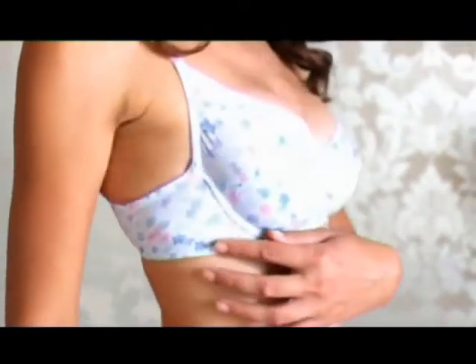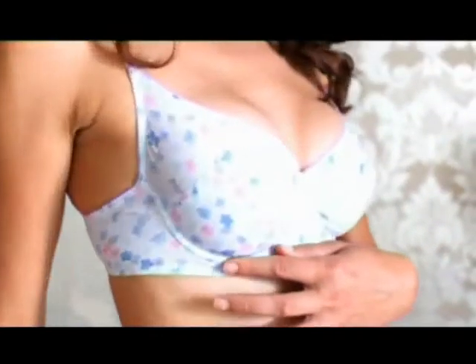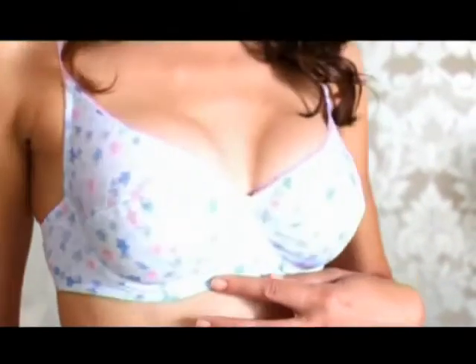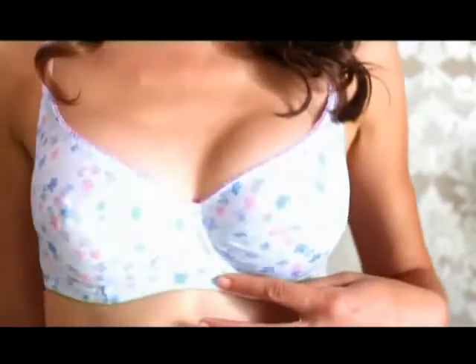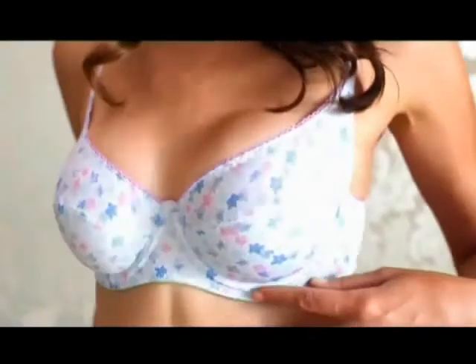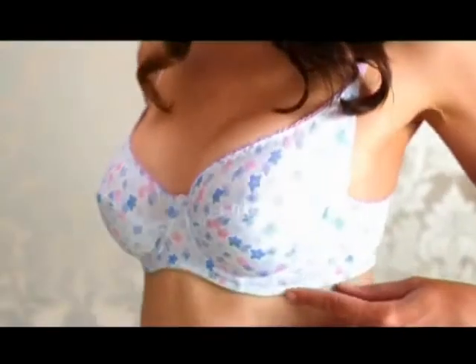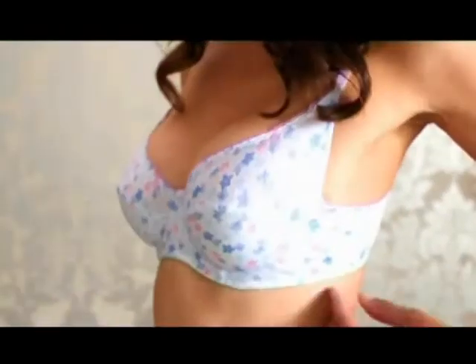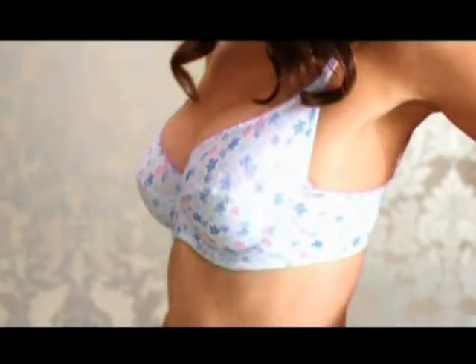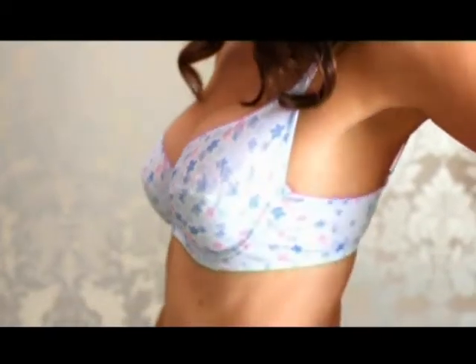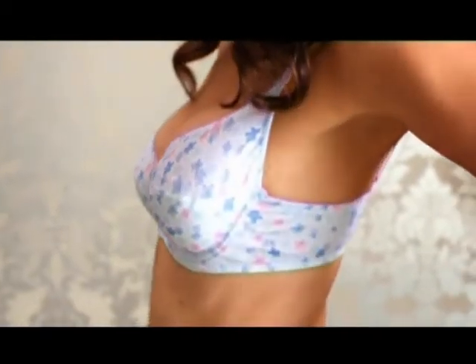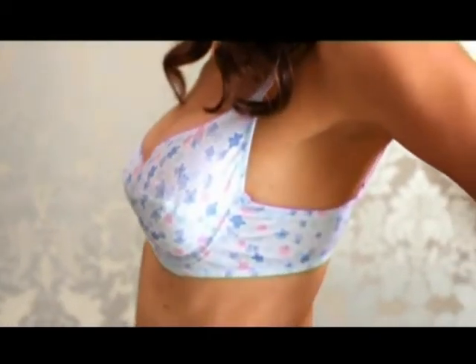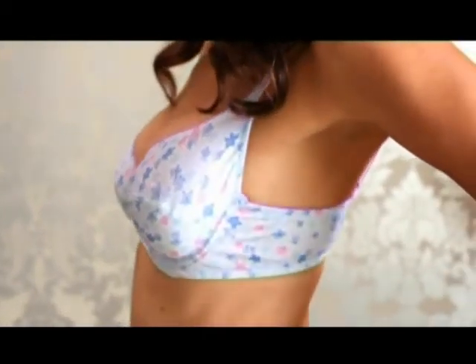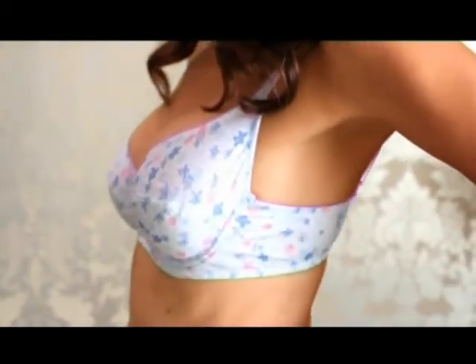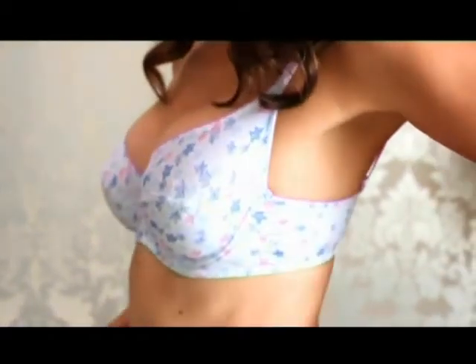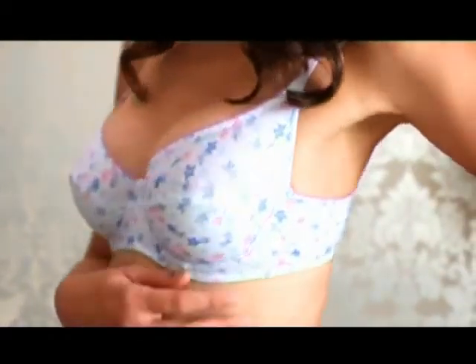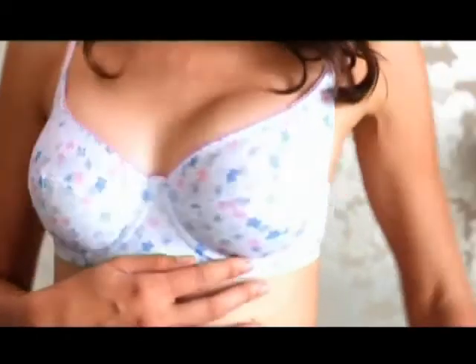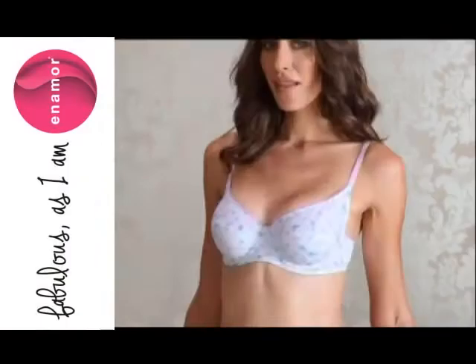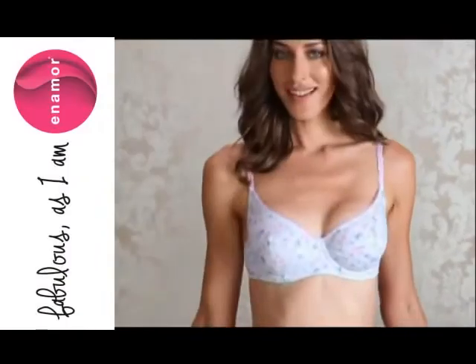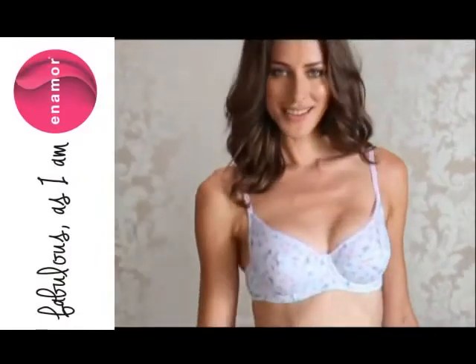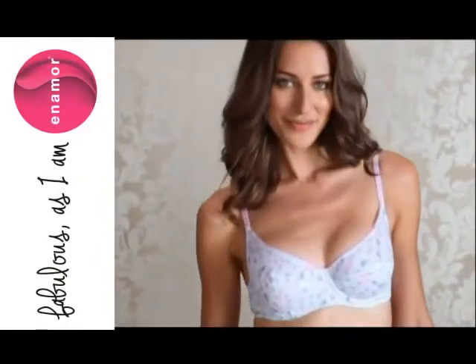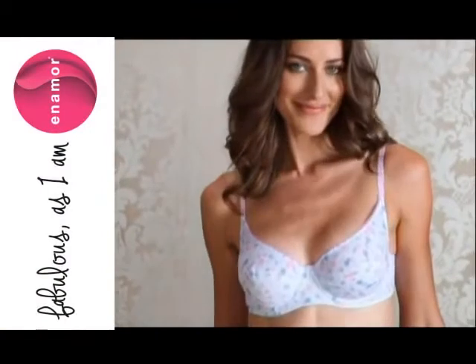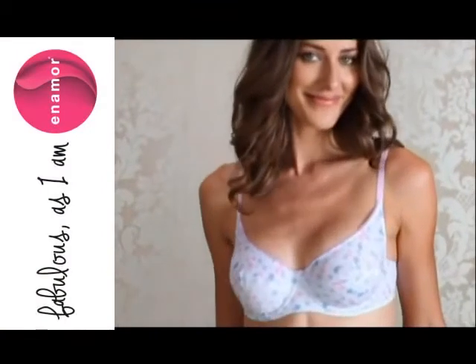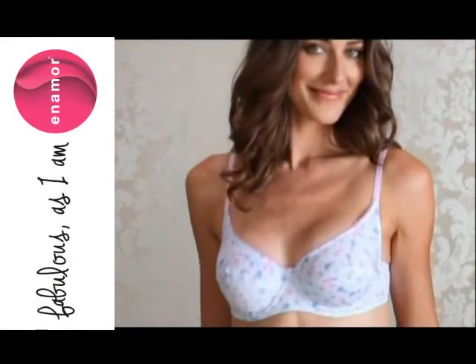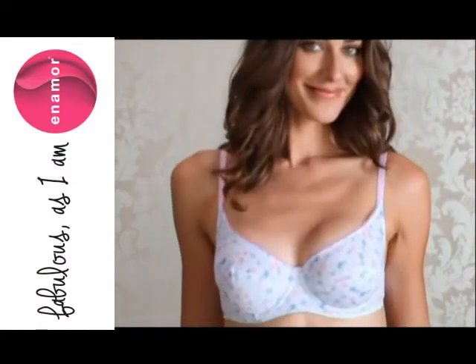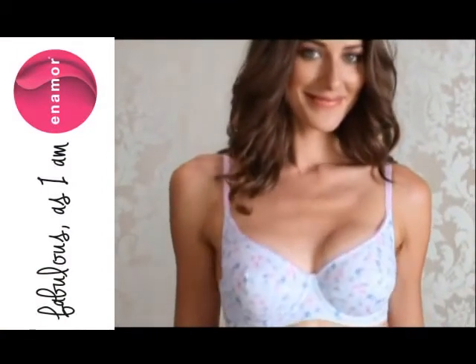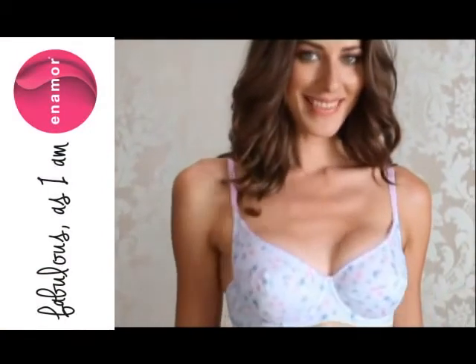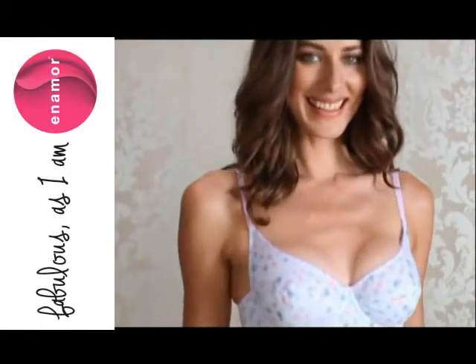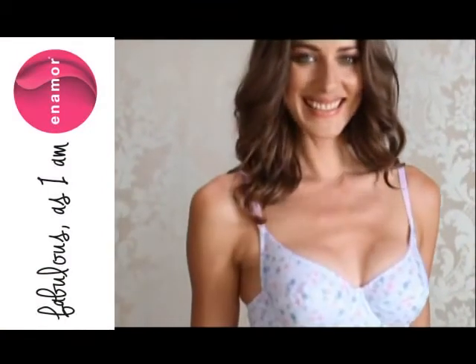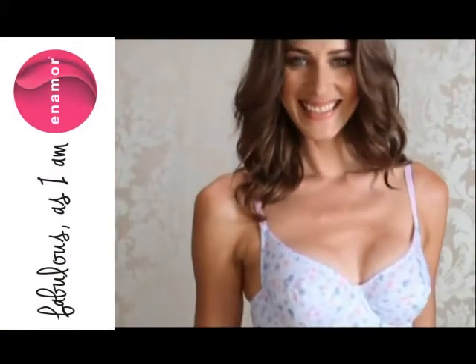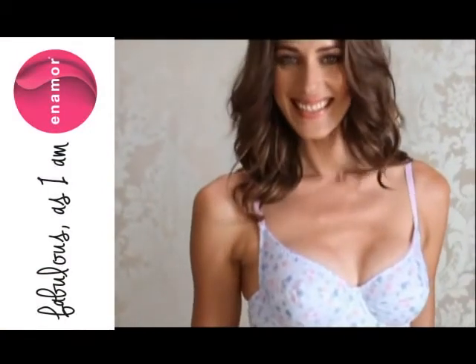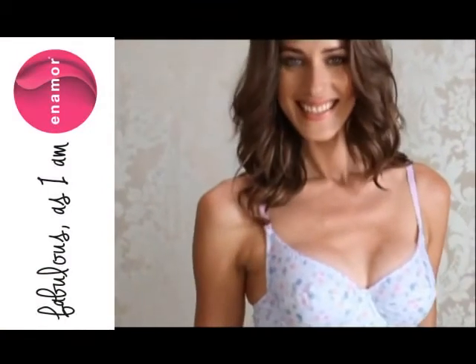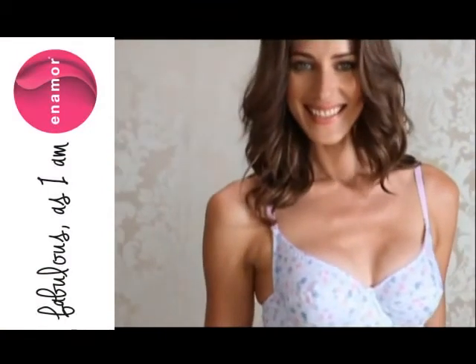Soon it will become so easy to put your bra on right — you will be doing it automatically, as a matter of habit. It takes less than a minute to wear your bra properly, but it totally transforms how you feel right through the day.